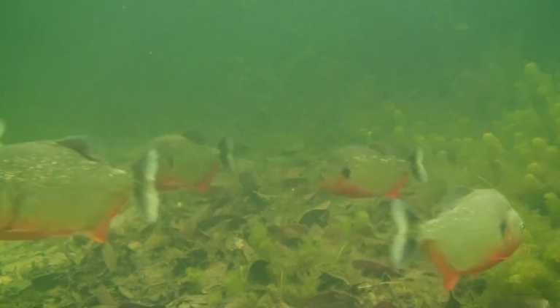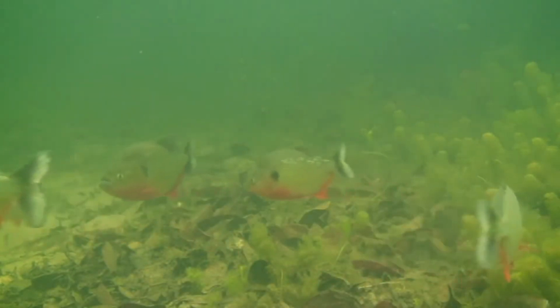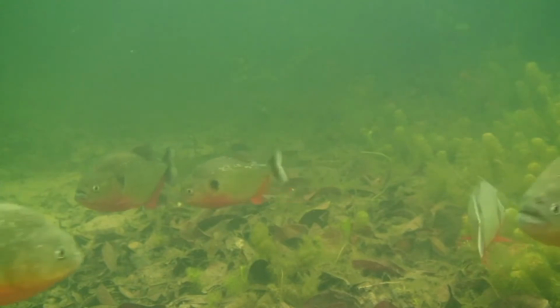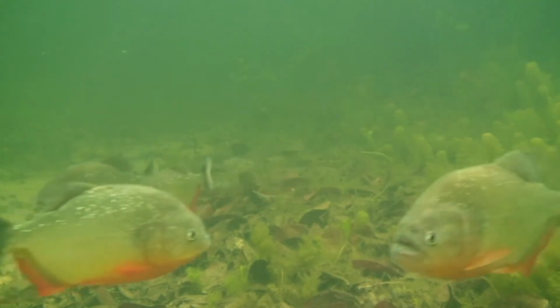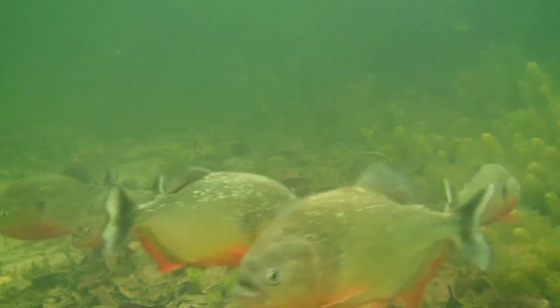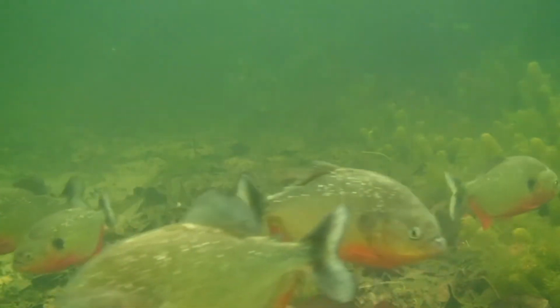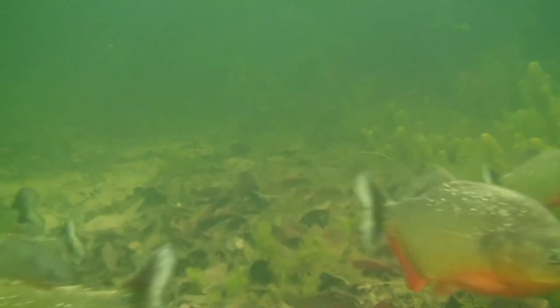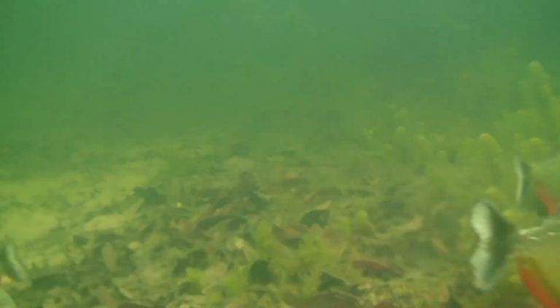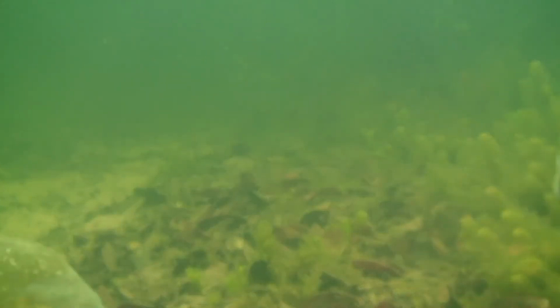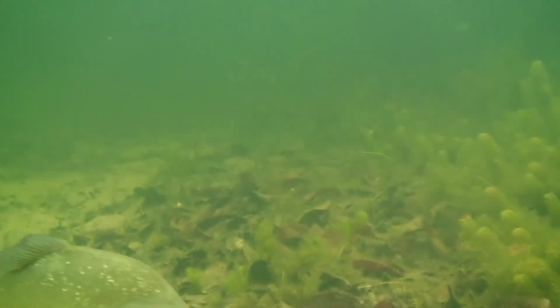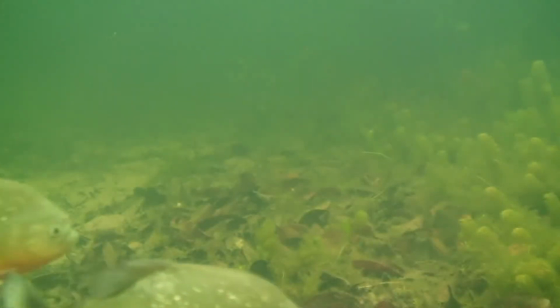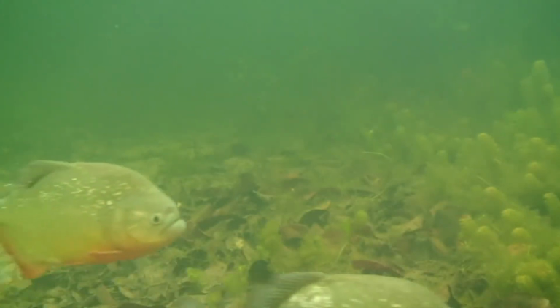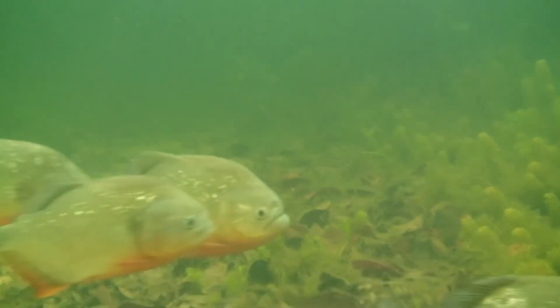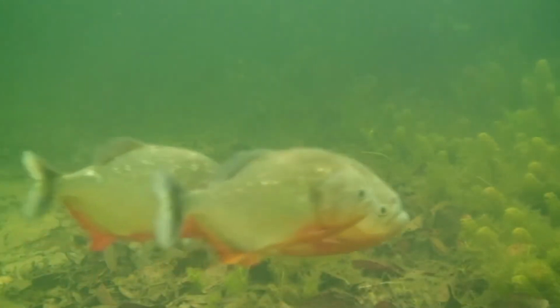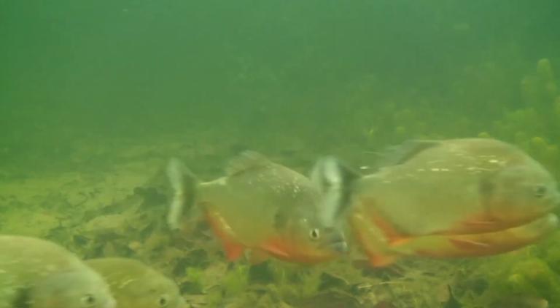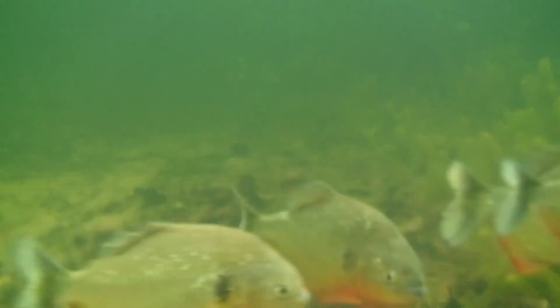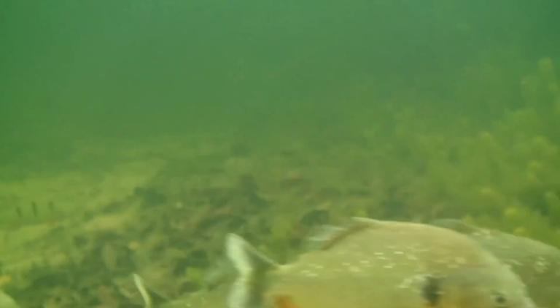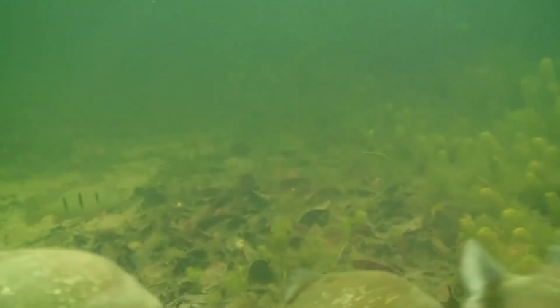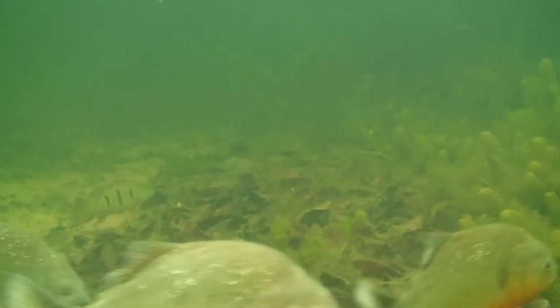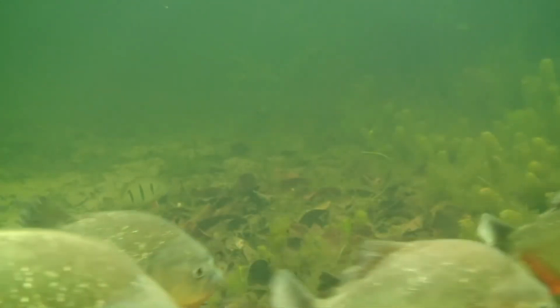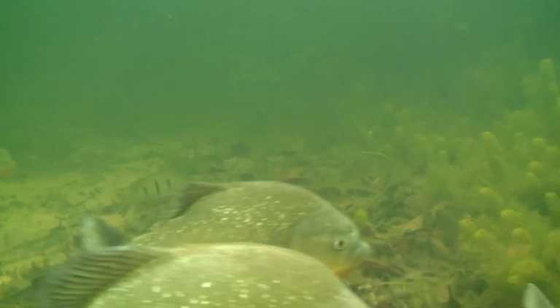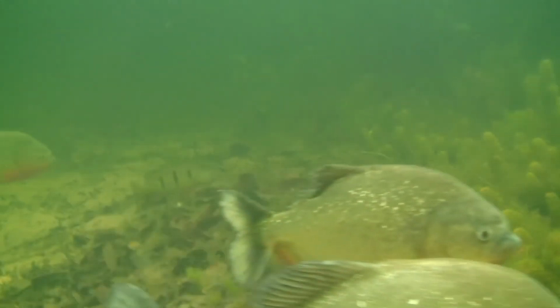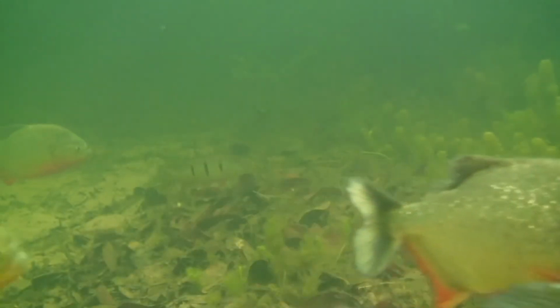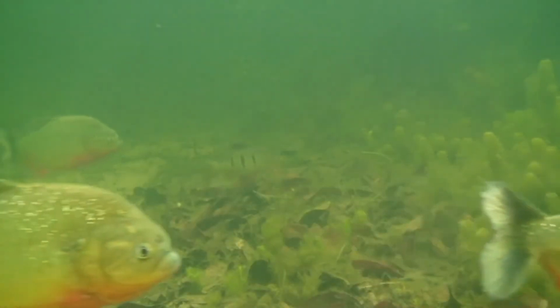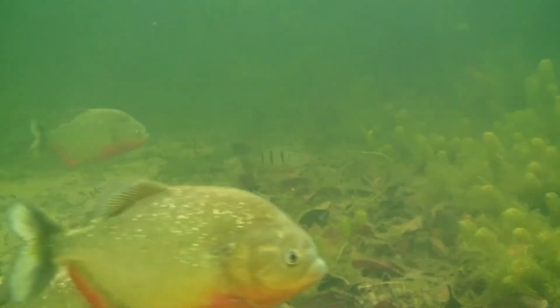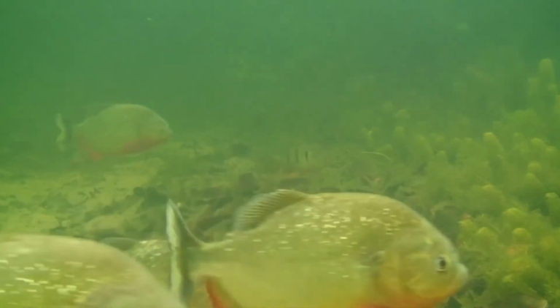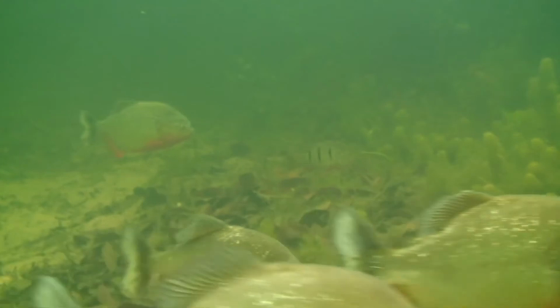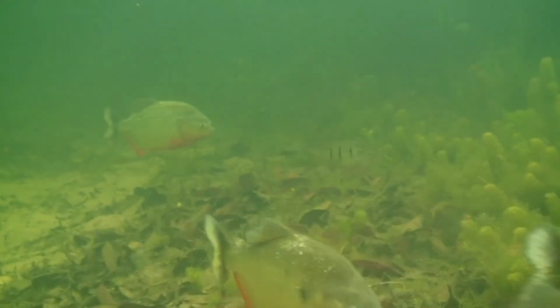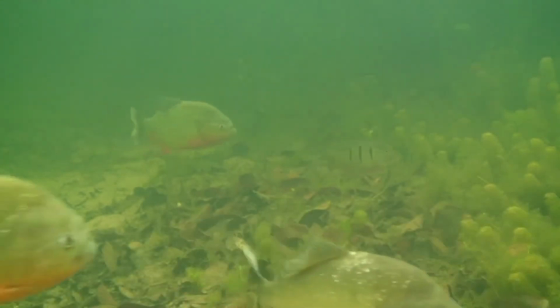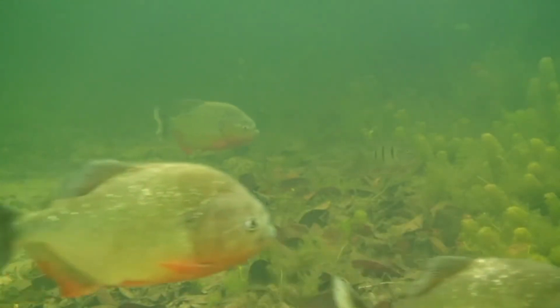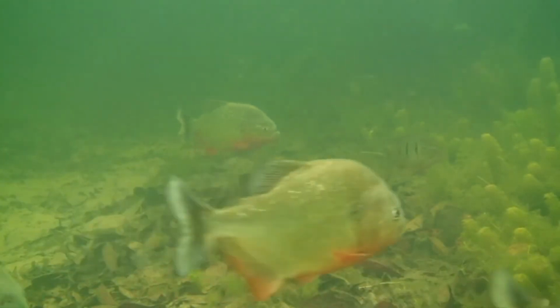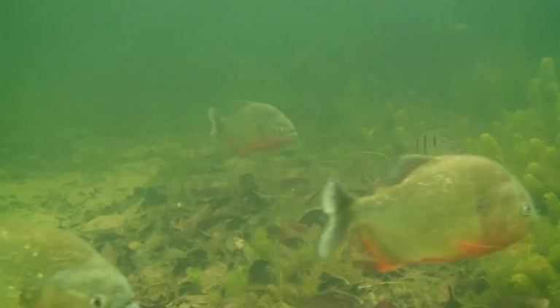In the aquarium, these fish can be quite cannibalistic when they are very small, but get along quite well when they get bigger. So you should always try to start a group of them when they are already 3 inches in size and keep 8 or more to disperse their aggression.